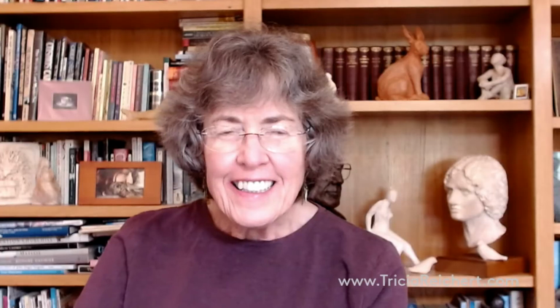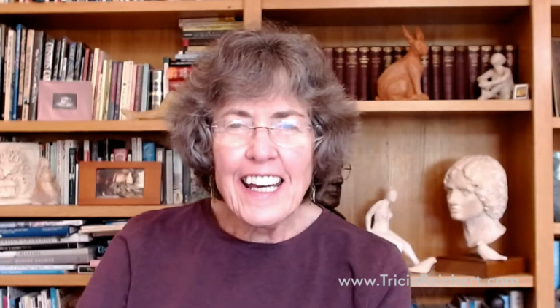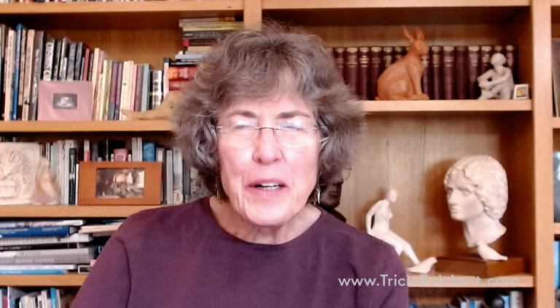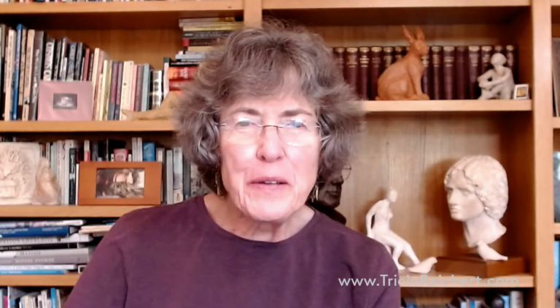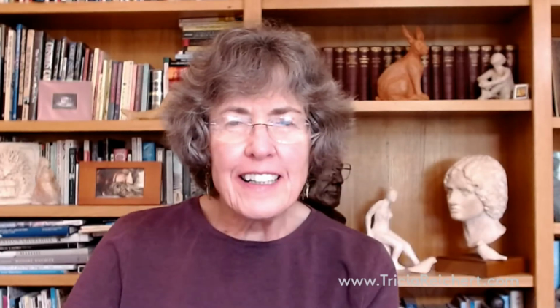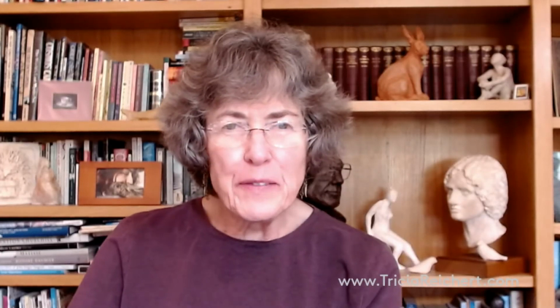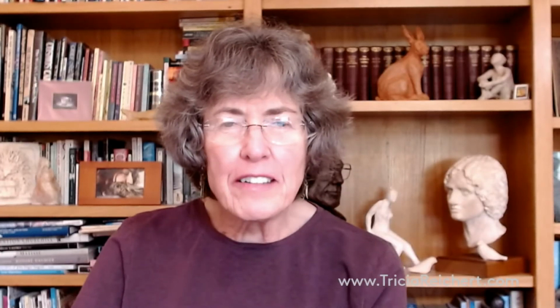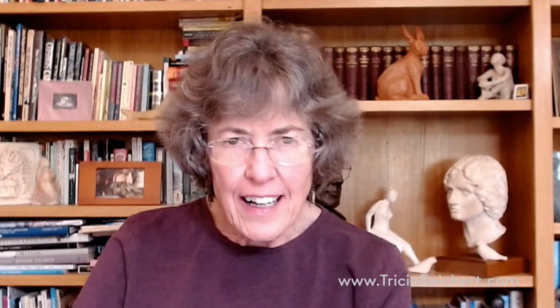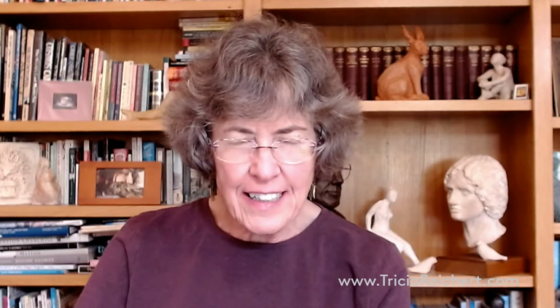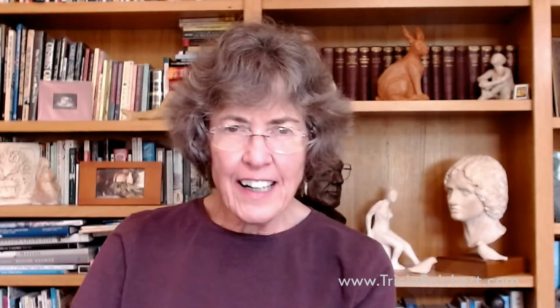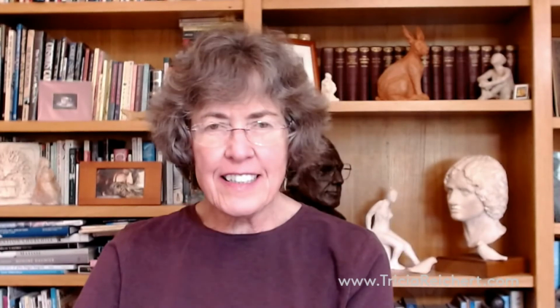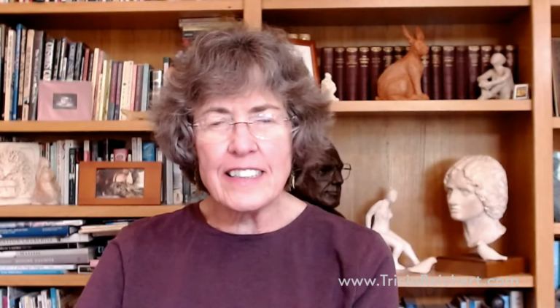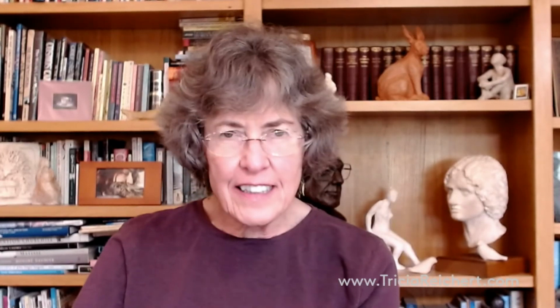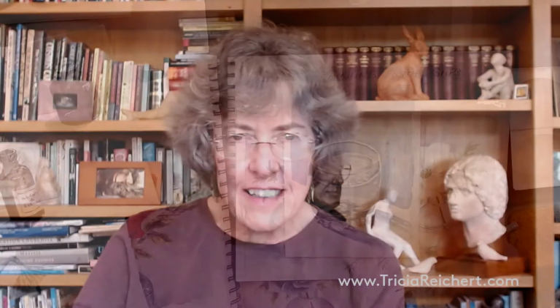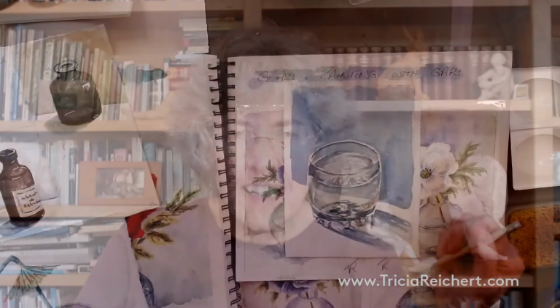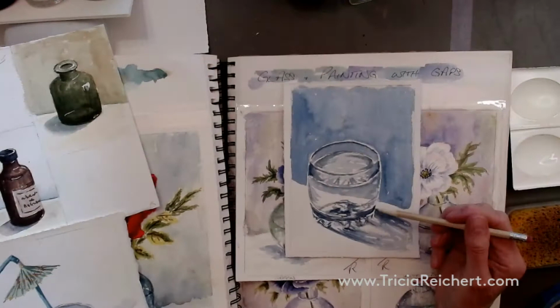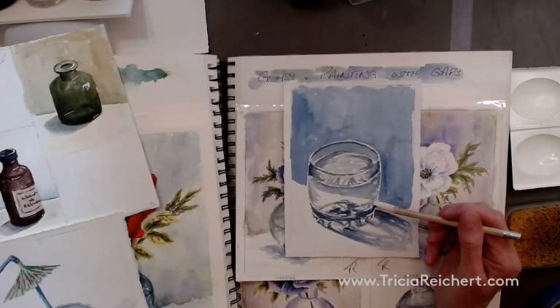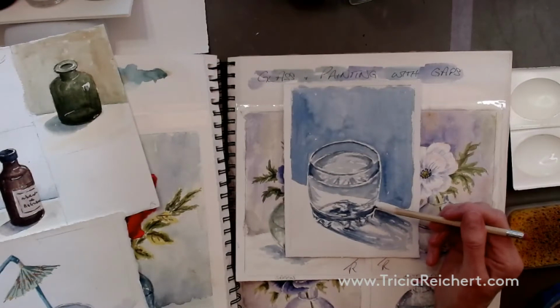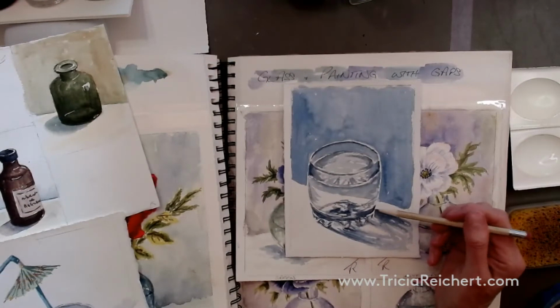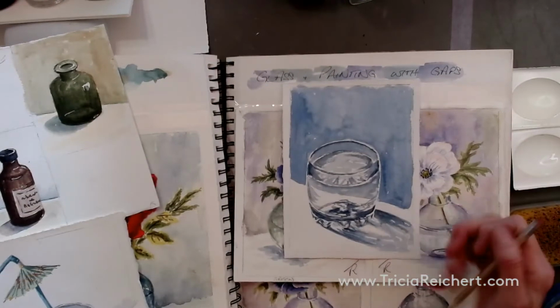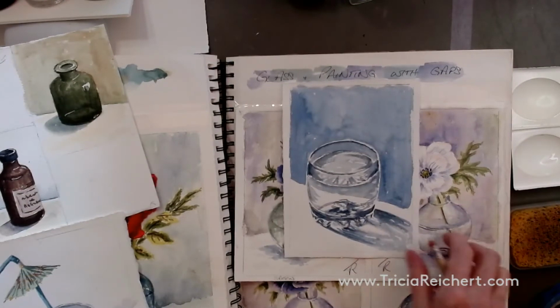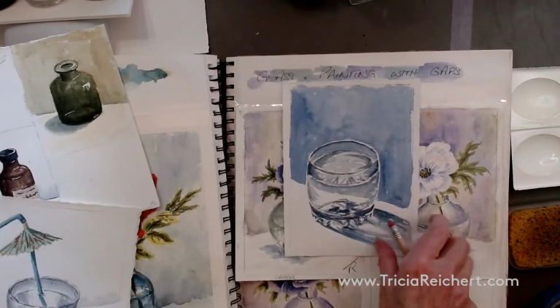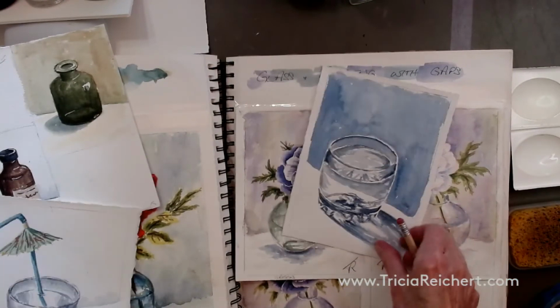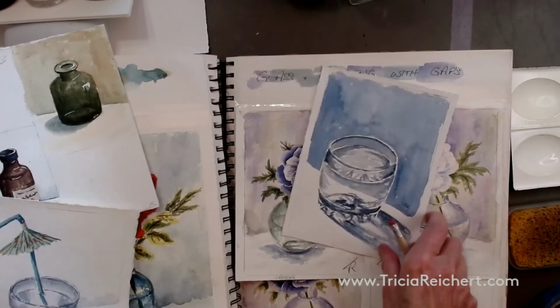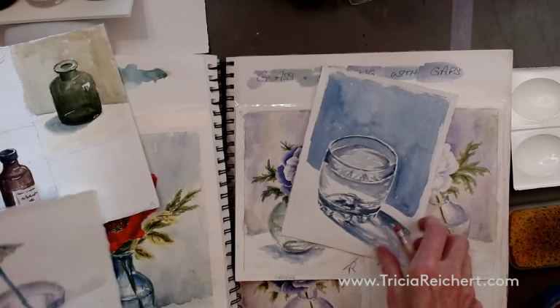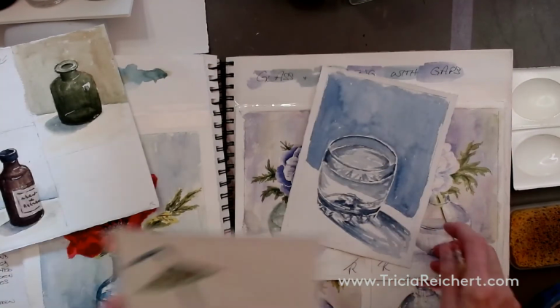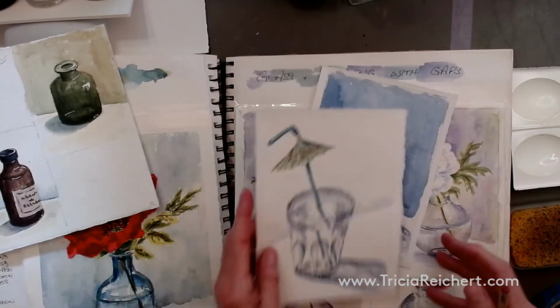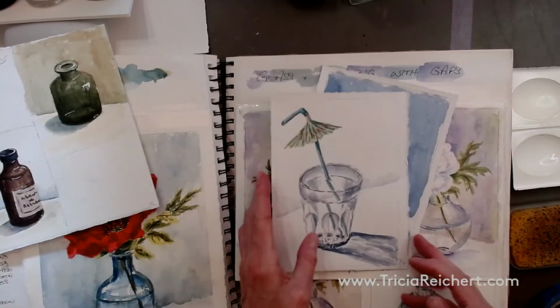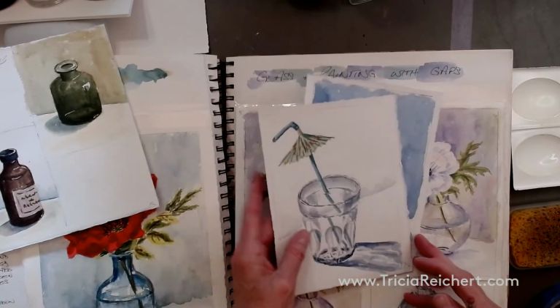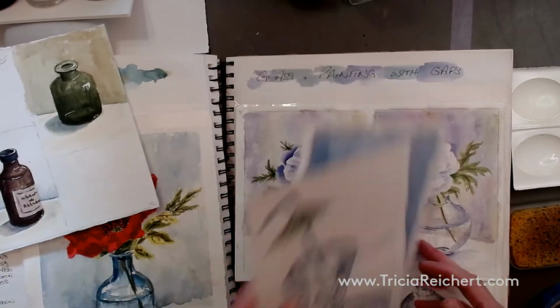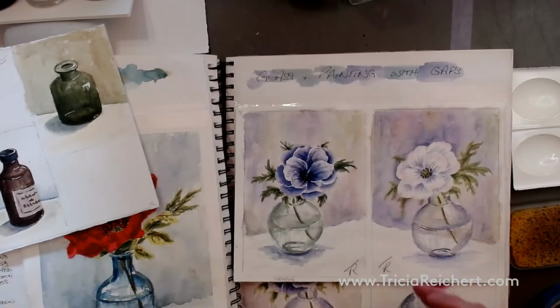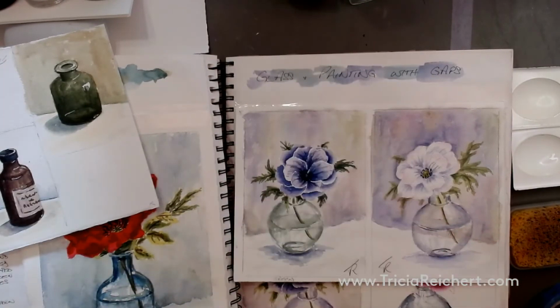Today we're going to be learning a little bit about glass — clear glass and coloured glass. Practicing water in a glass is a really good subject for you to try after today's class.